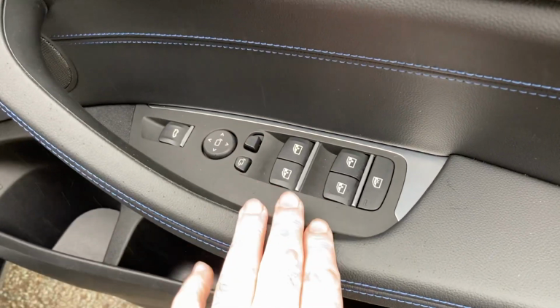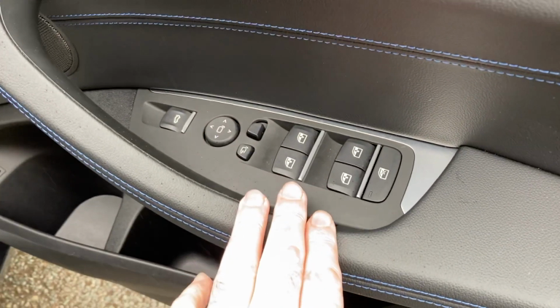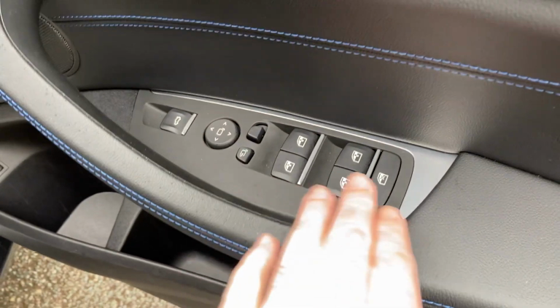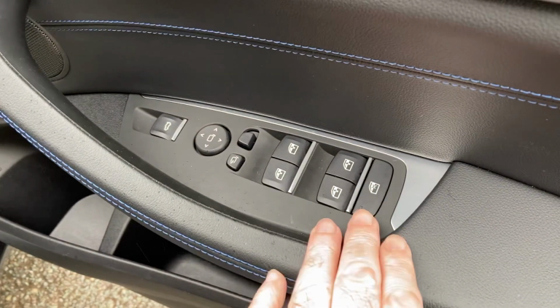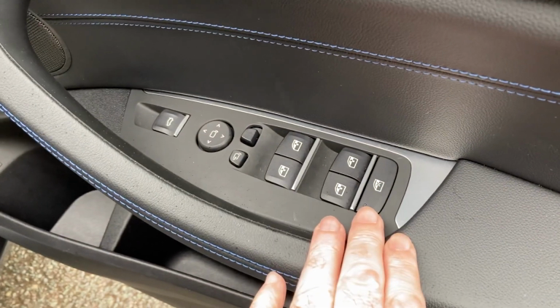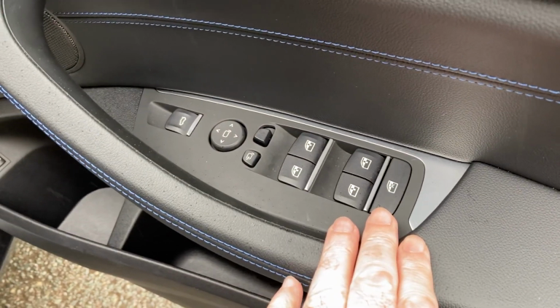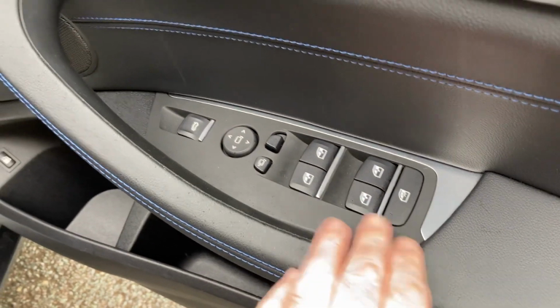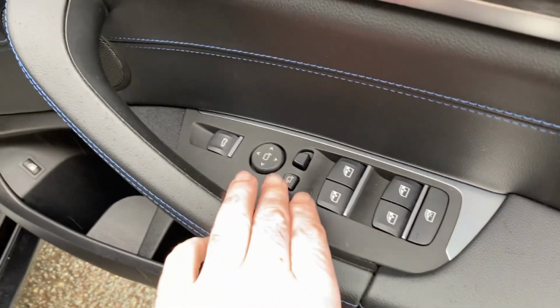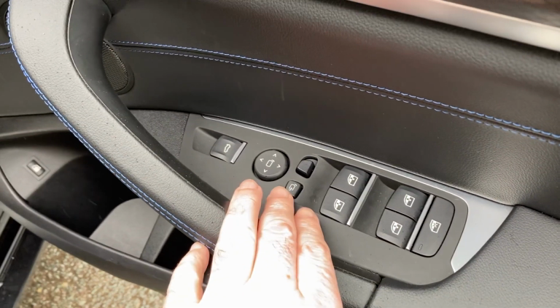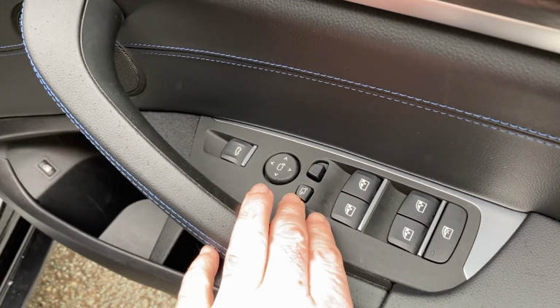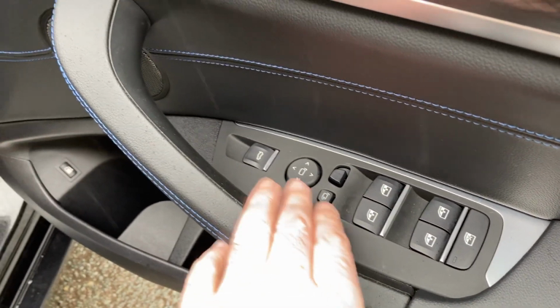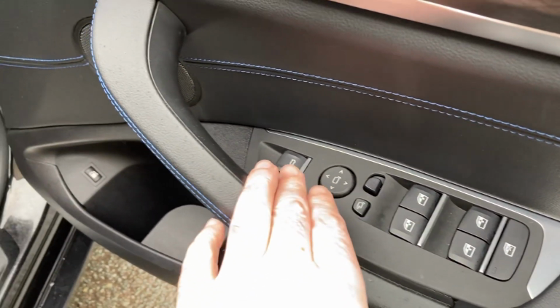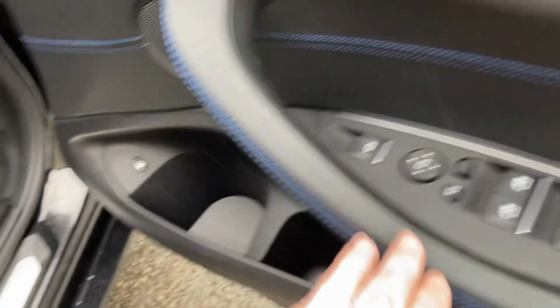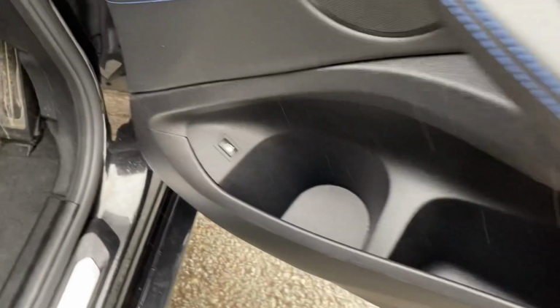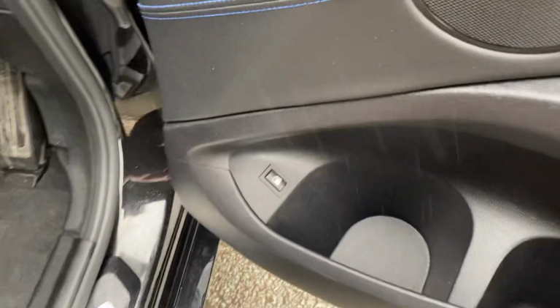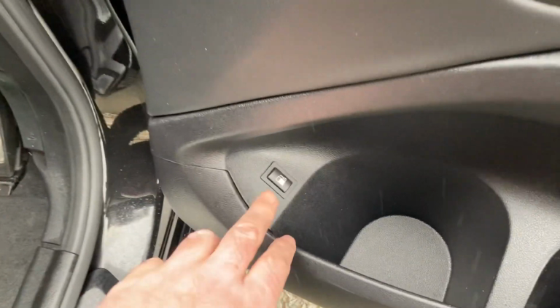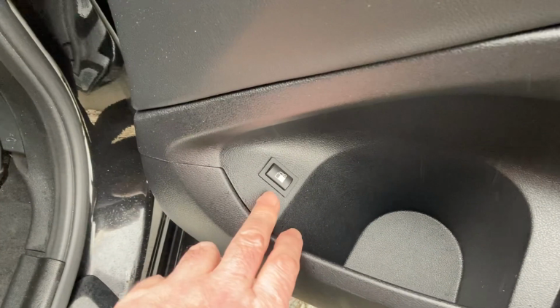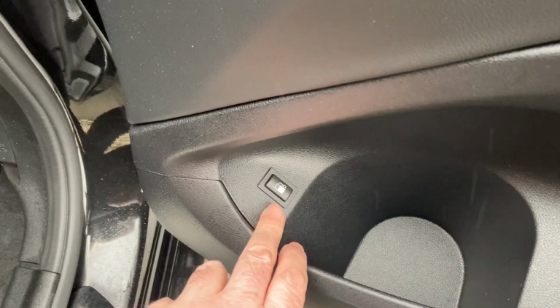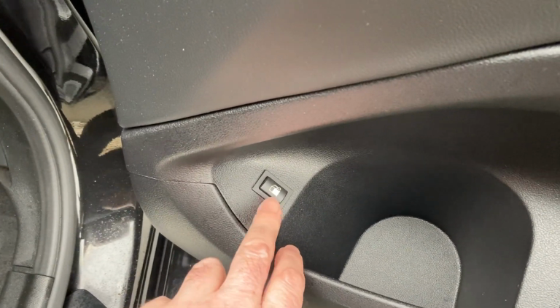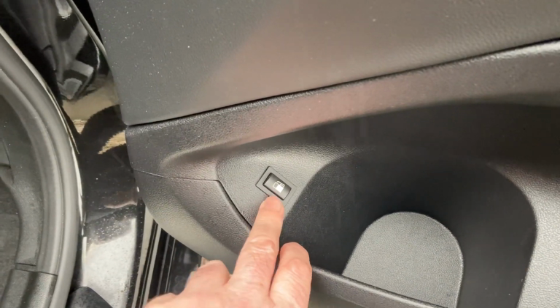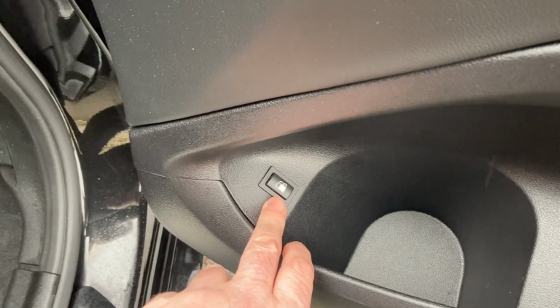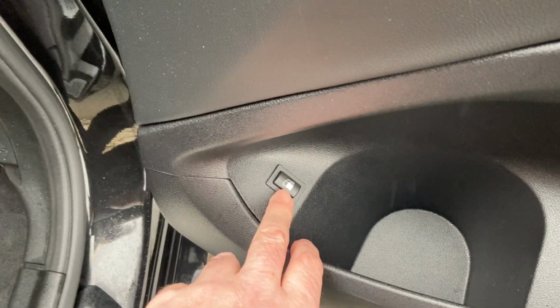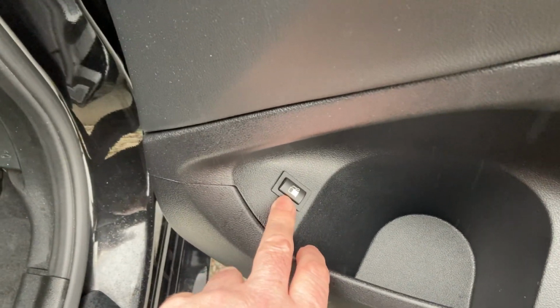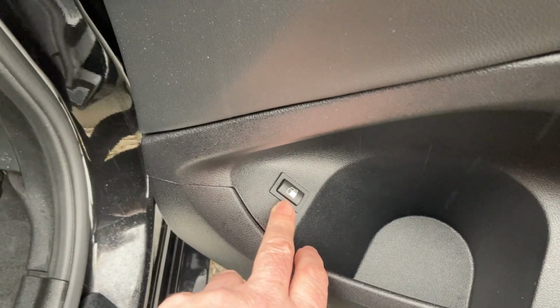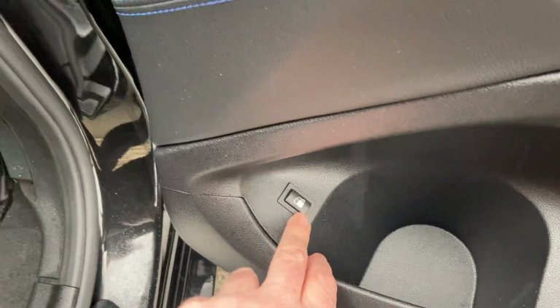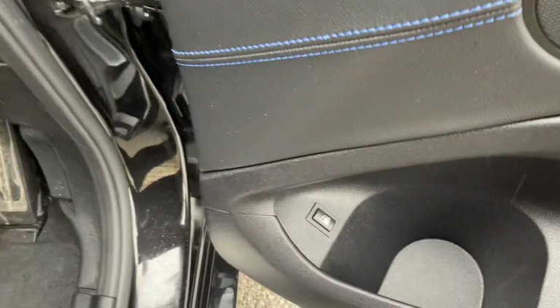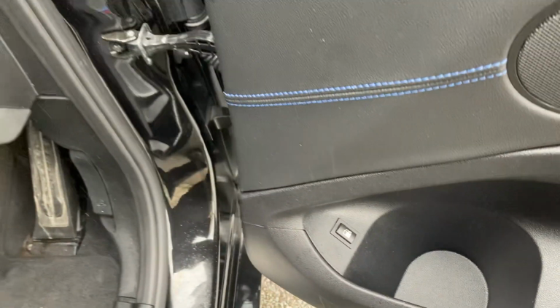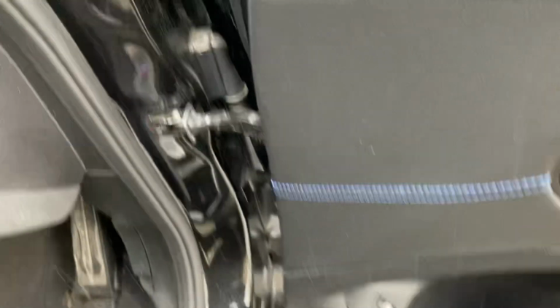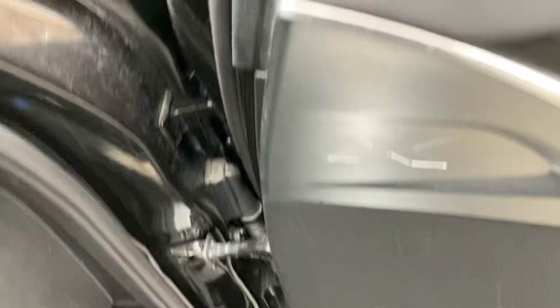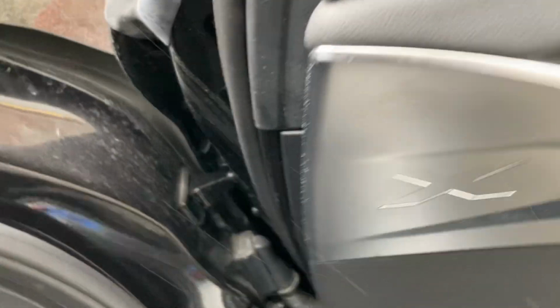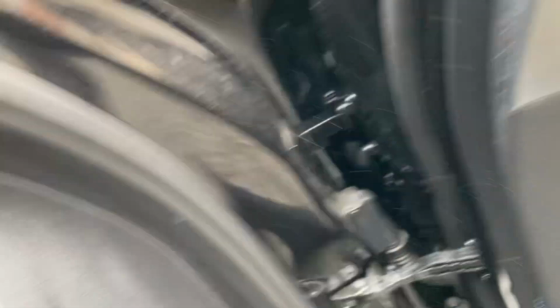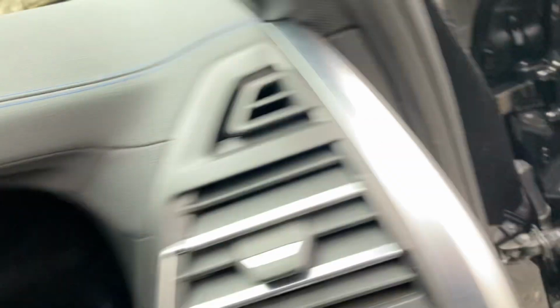Electric windows all round — you can lock the ones in the back from your passengers. Electric folding mirrors, electric tailgate. Being a hybrid, it has a pressurised fuel system, so to put petrol in you just need to press that button to depressurise the system.